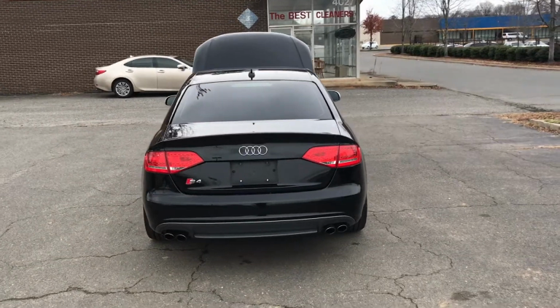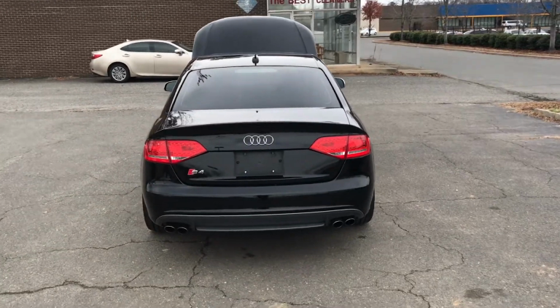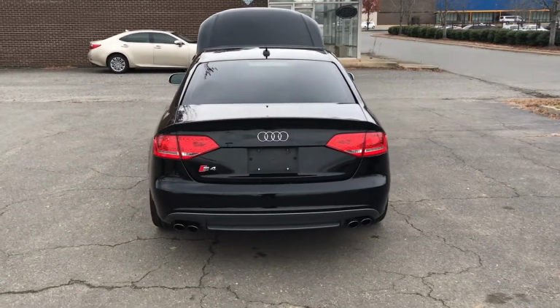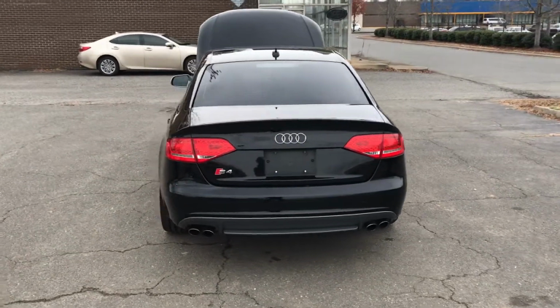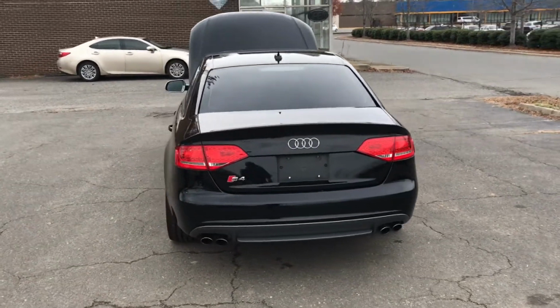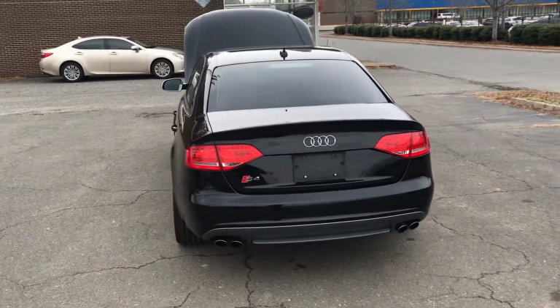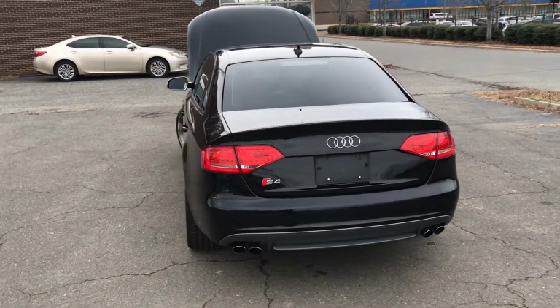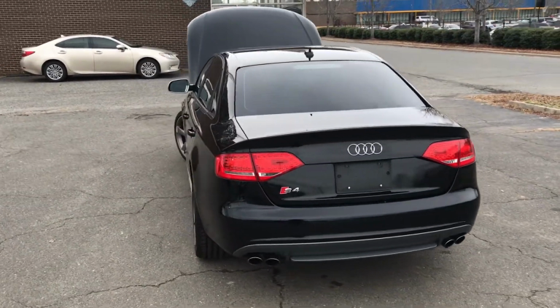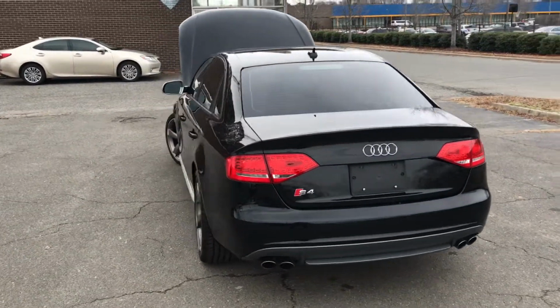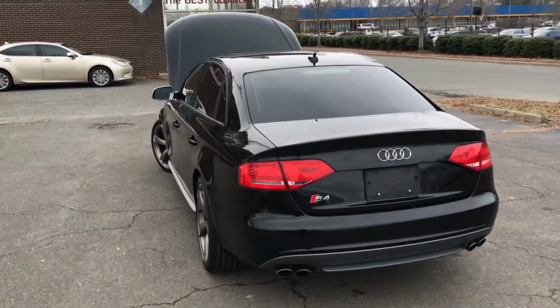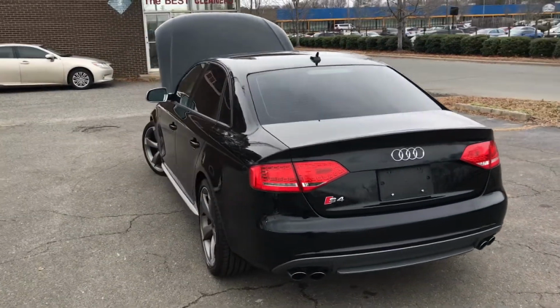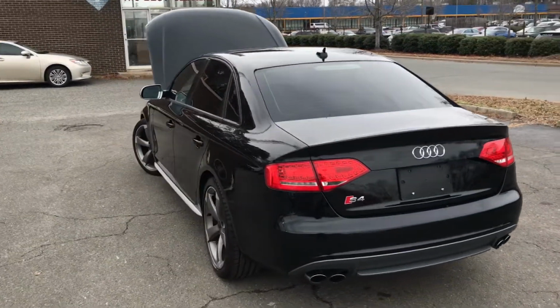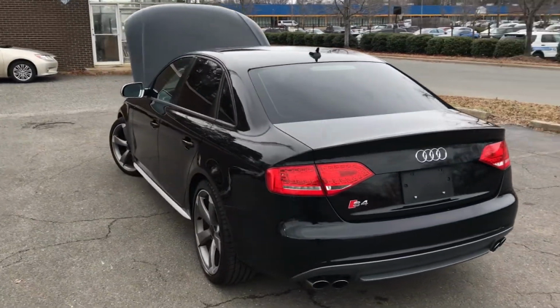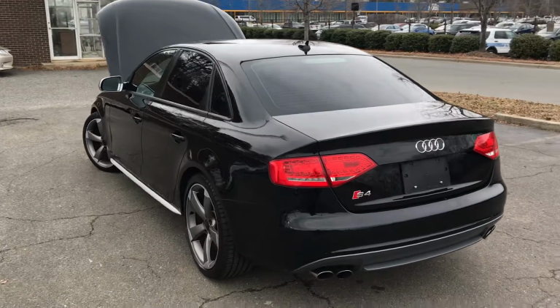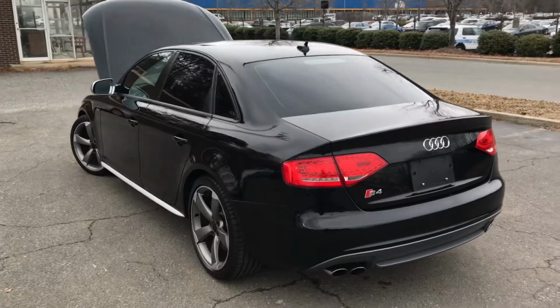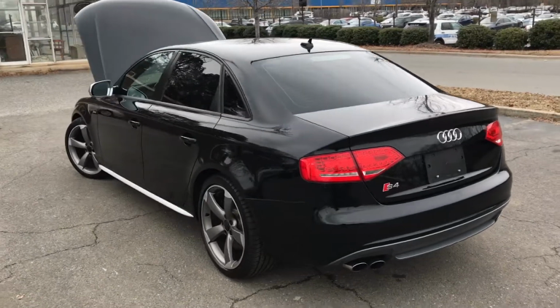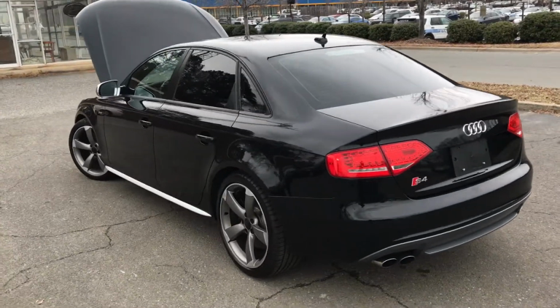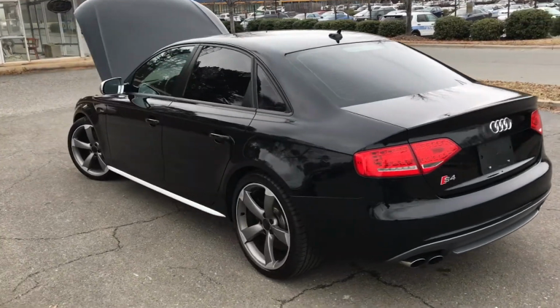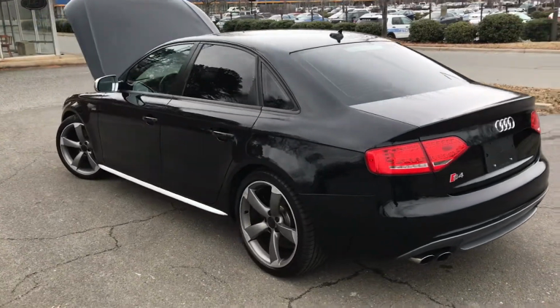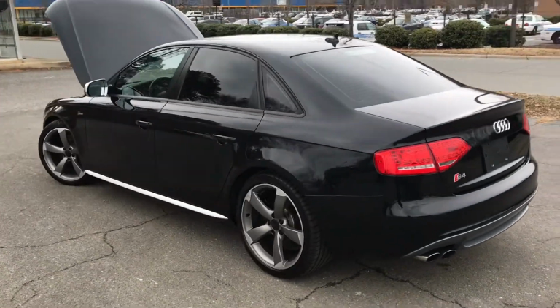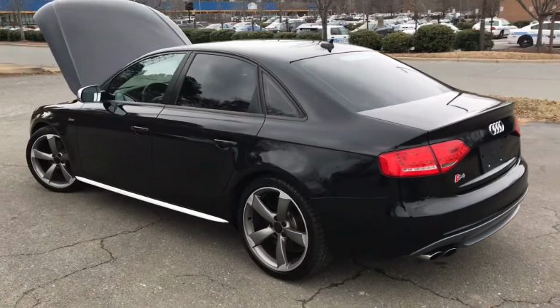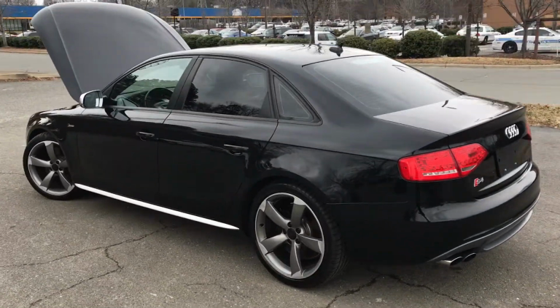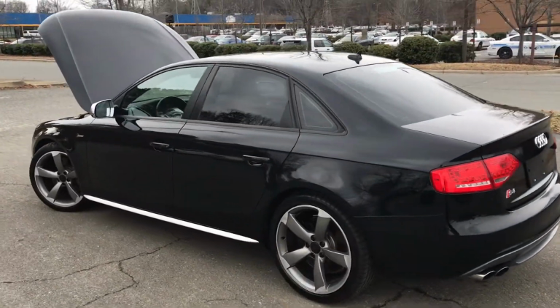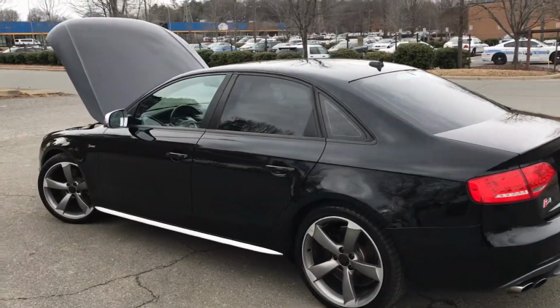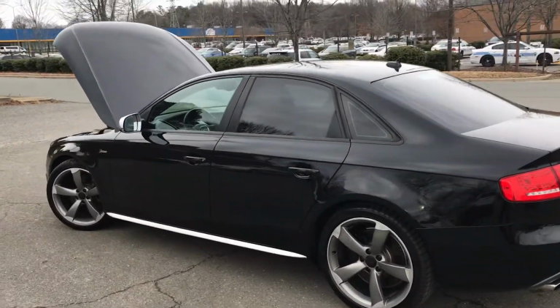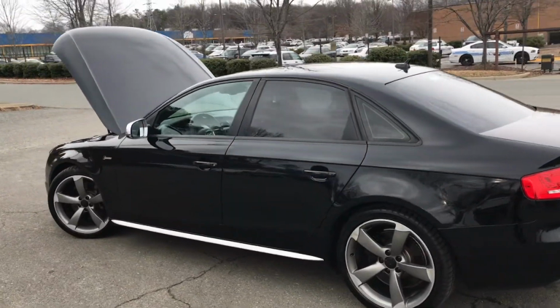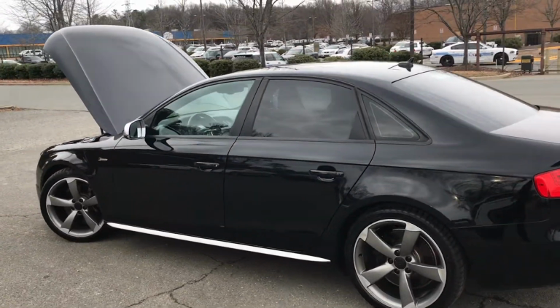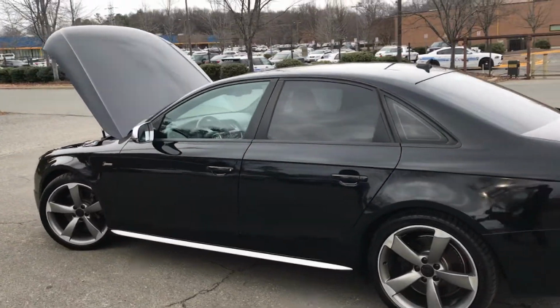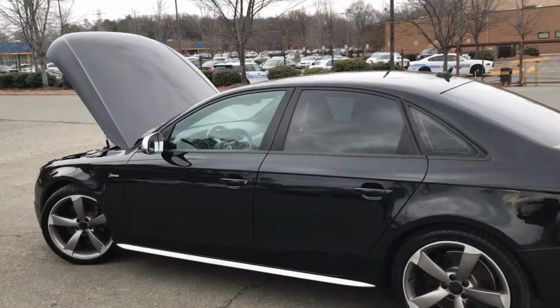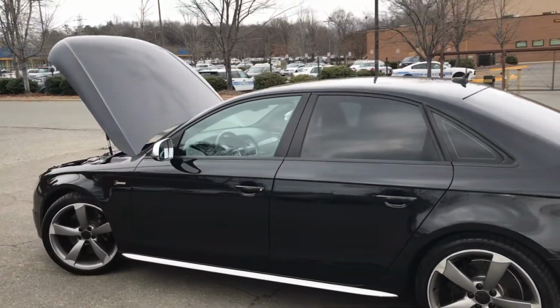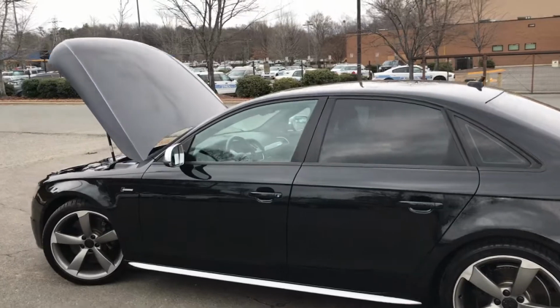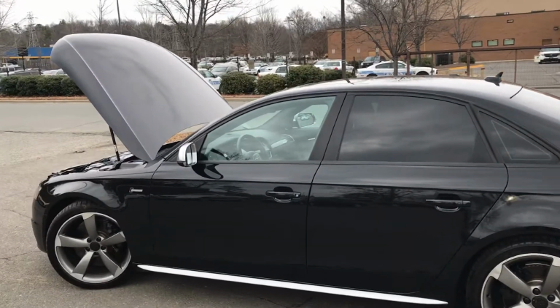Hello everyone, I'm Brian with Carolina Auto Imports here in Charlotte, North Carolina. Today's featured vehicle is this amazing 2011 Audi S4 Sport Sedan.